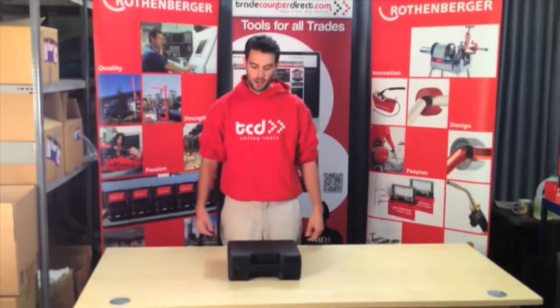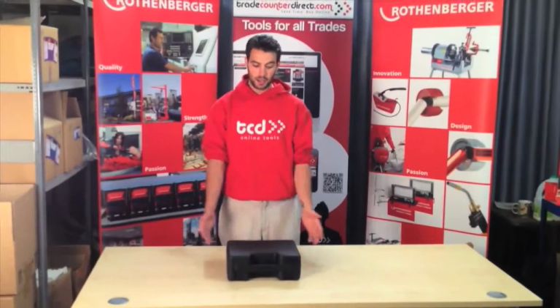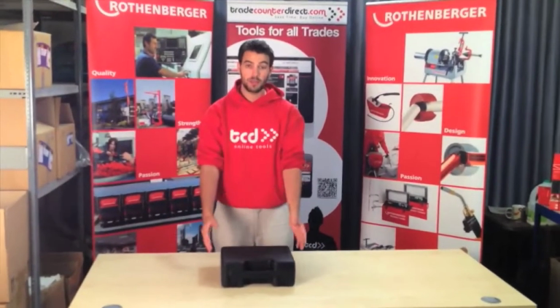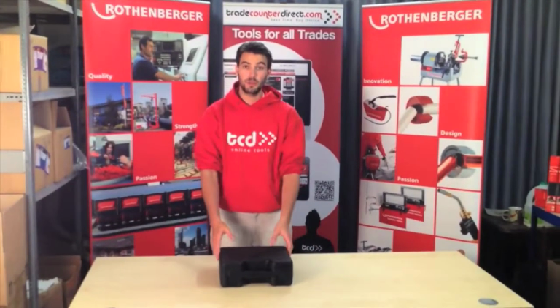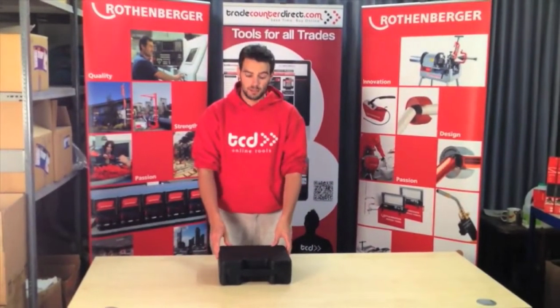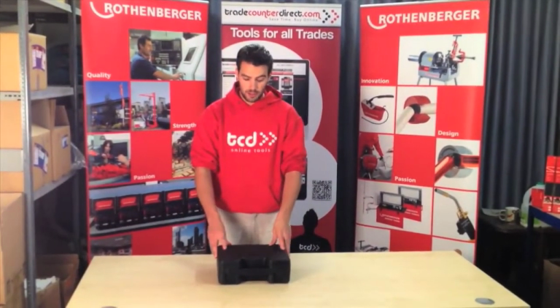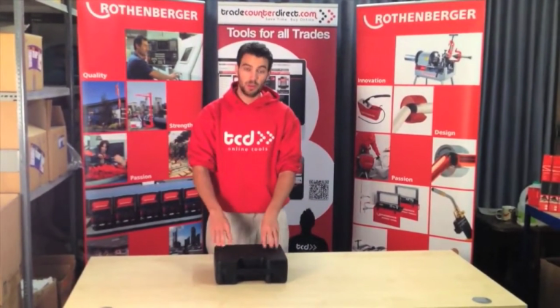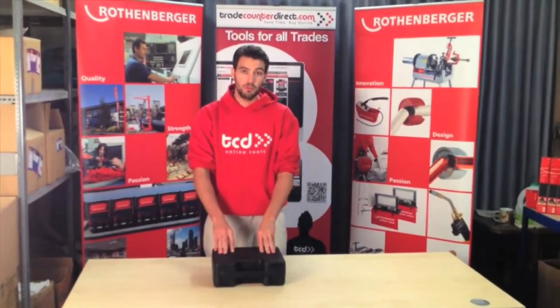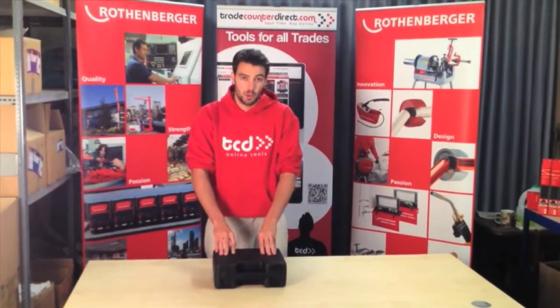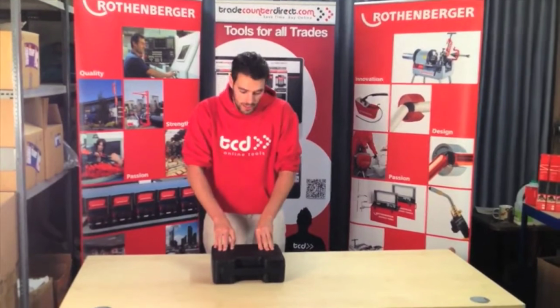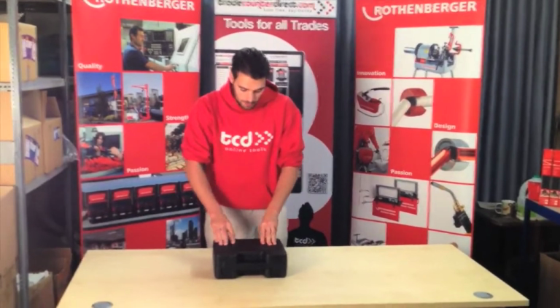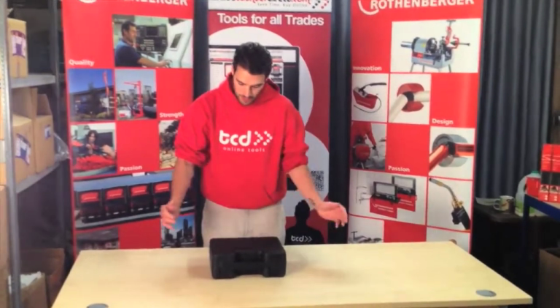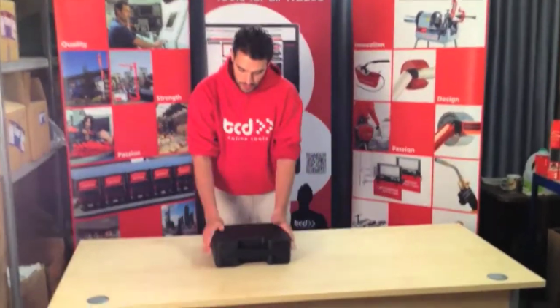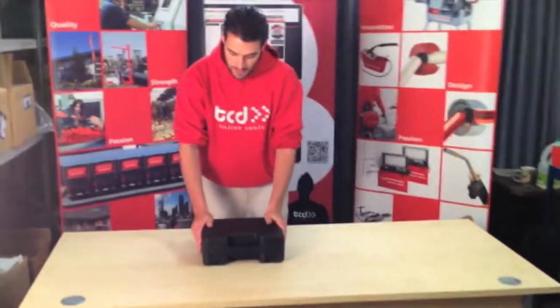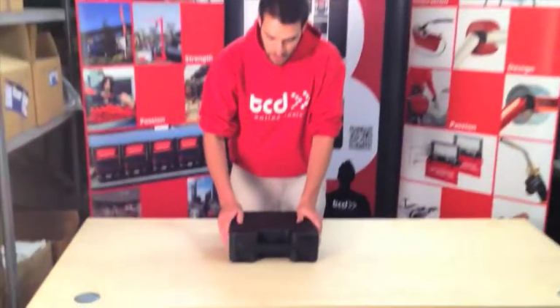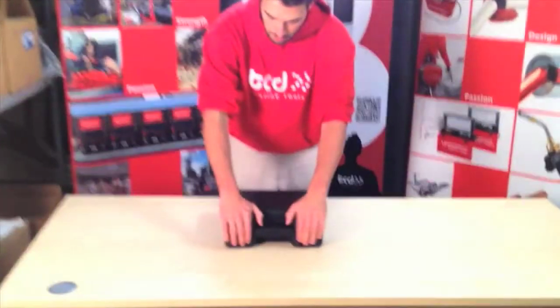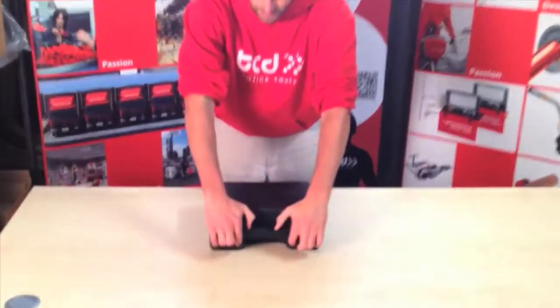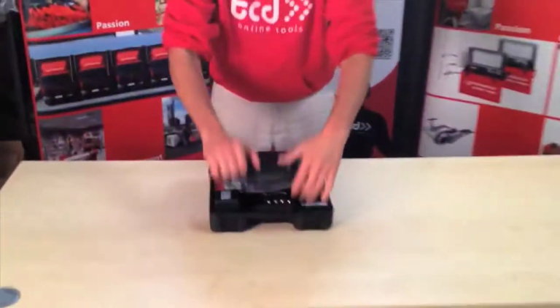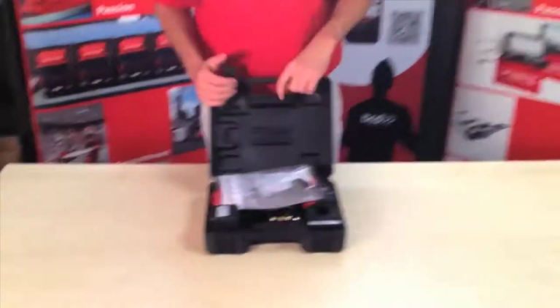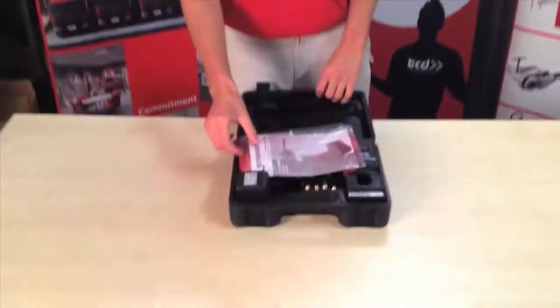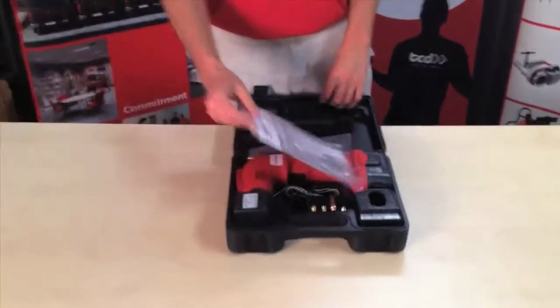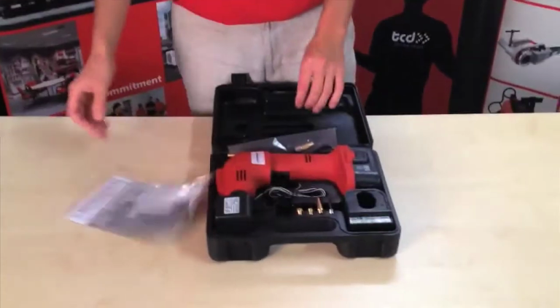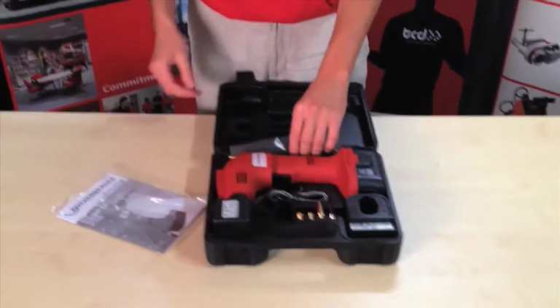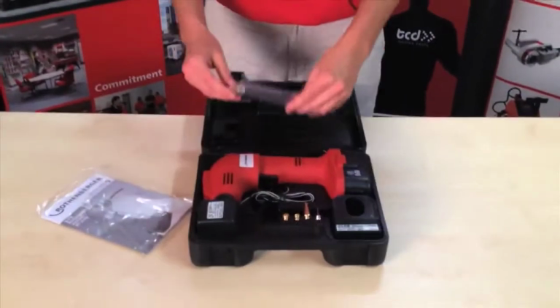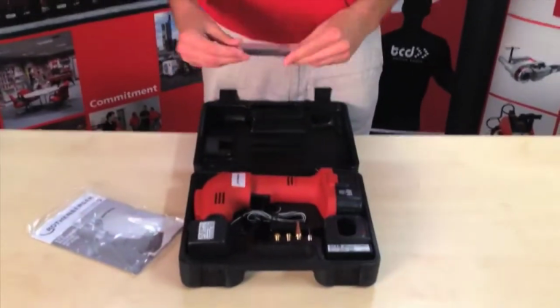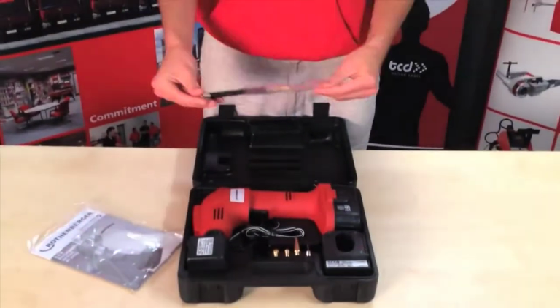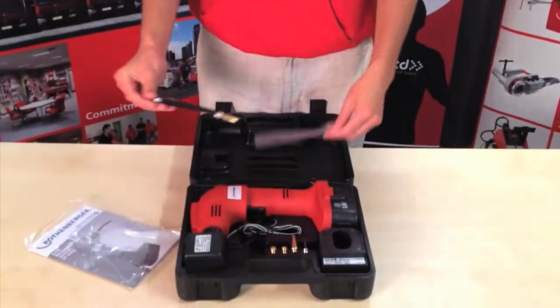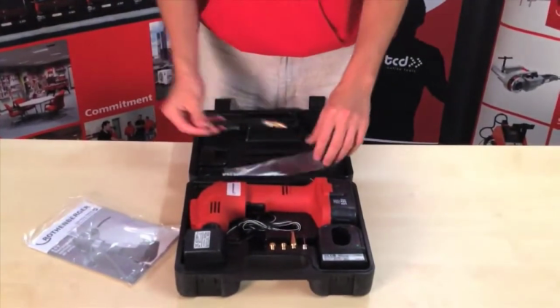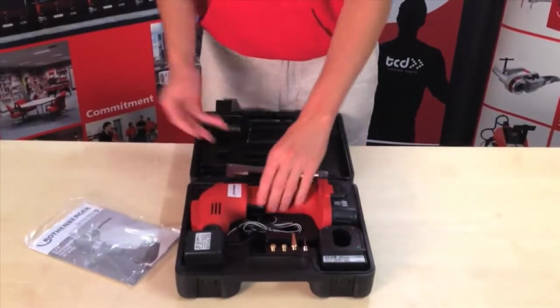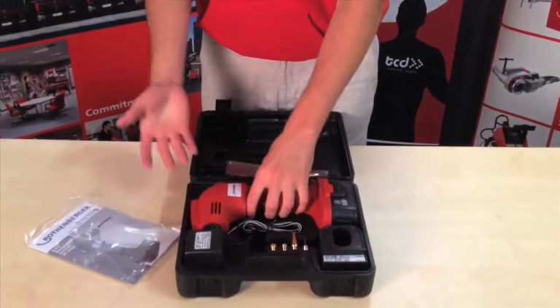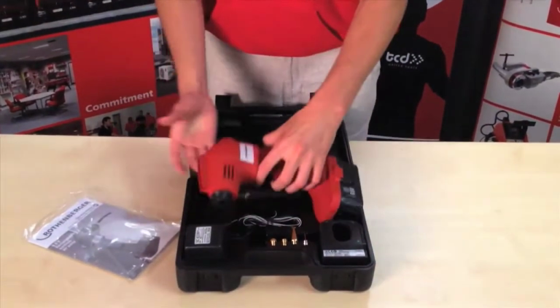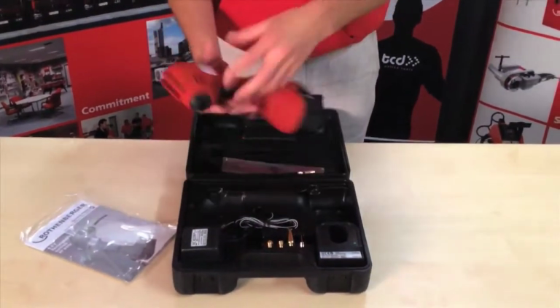Hi, I'm Andrew from Traycanton Direct showing you the Rothenberger Cordless Air Pump. It comes in this heavy duty box. Inside we've got the instructions, your valve connector, and of course your cordless air pump.